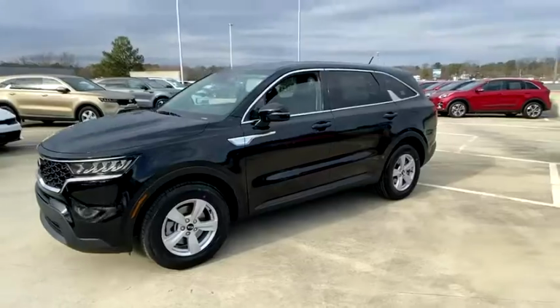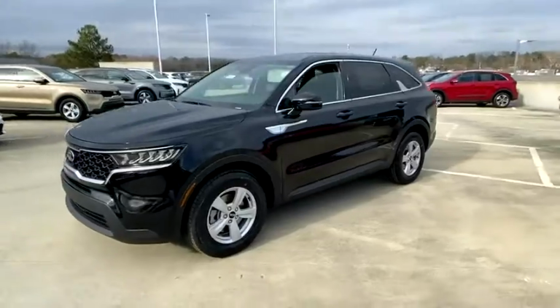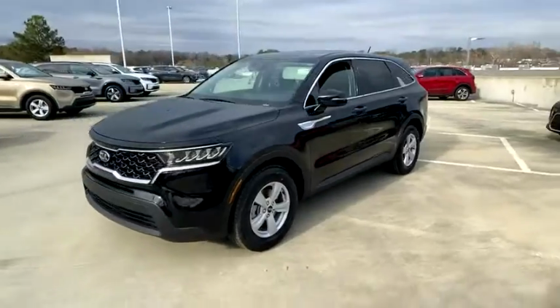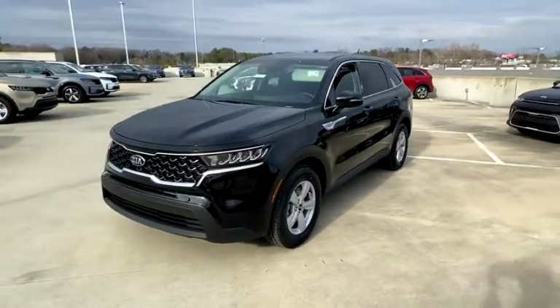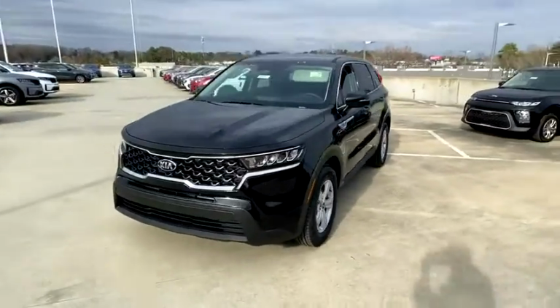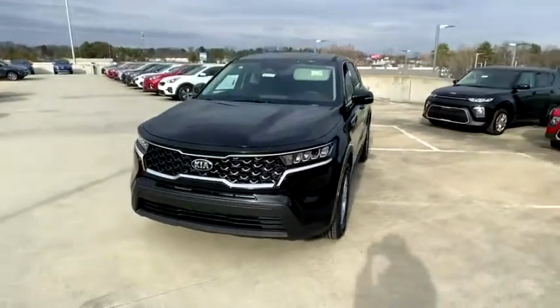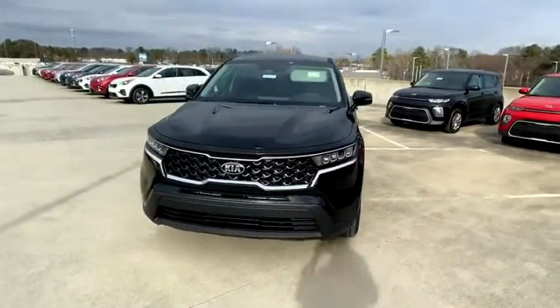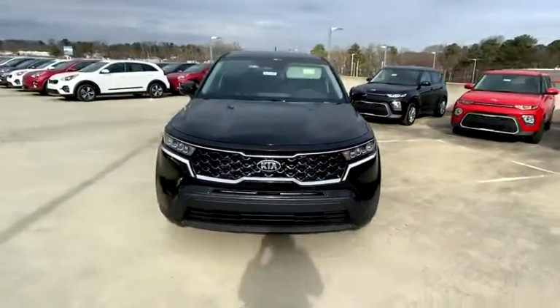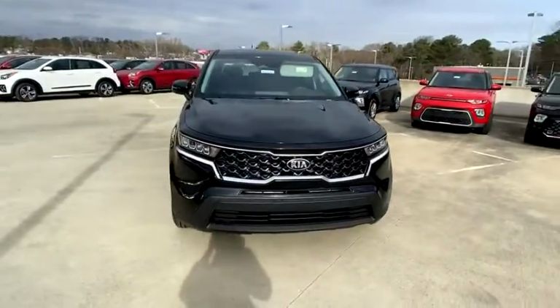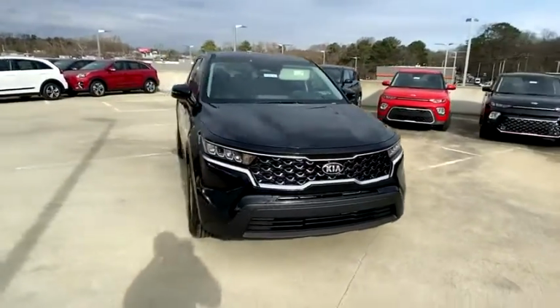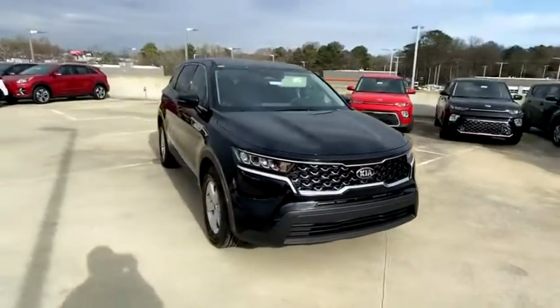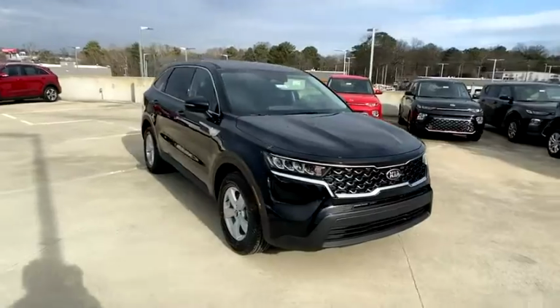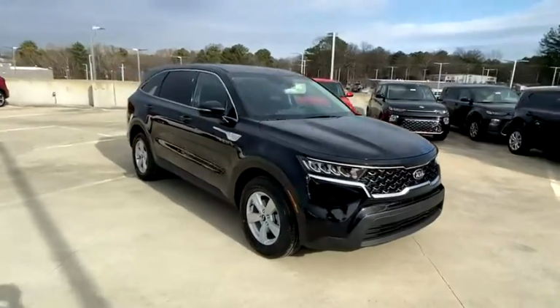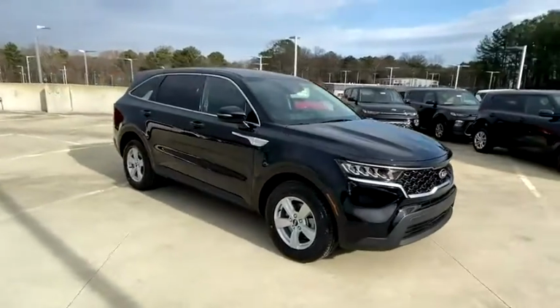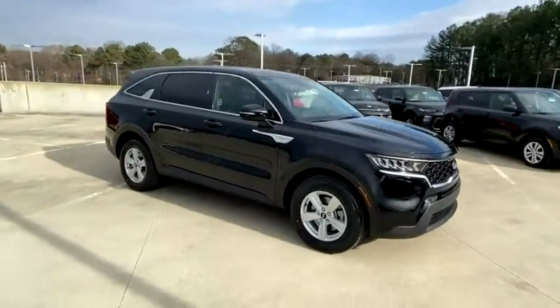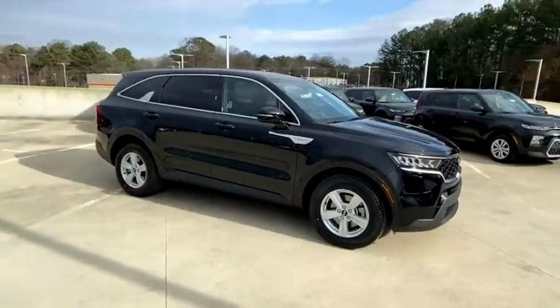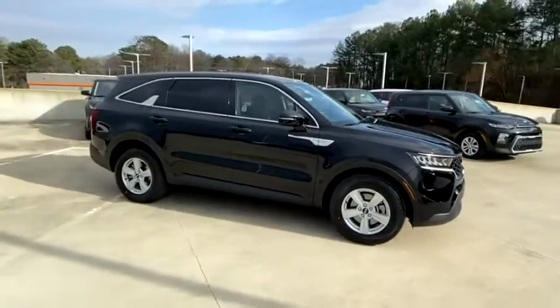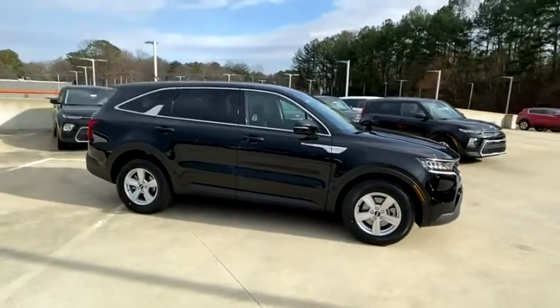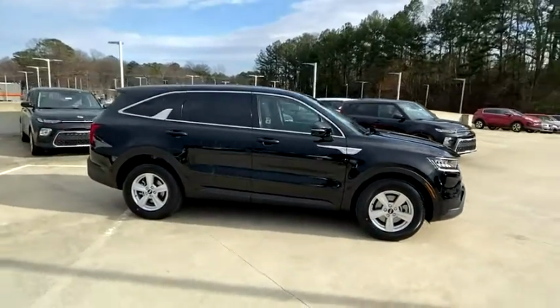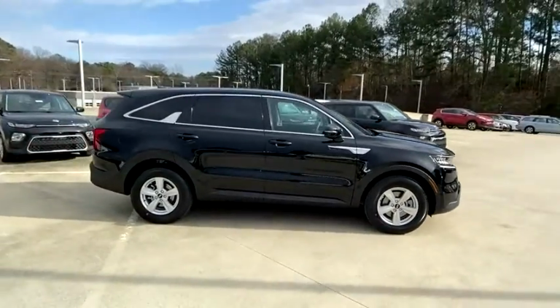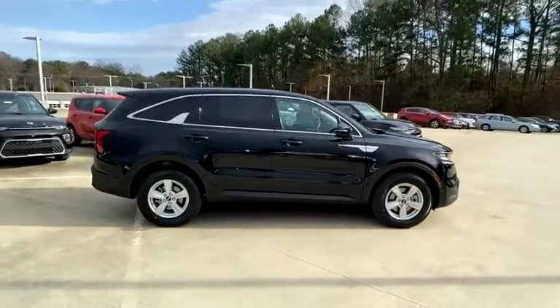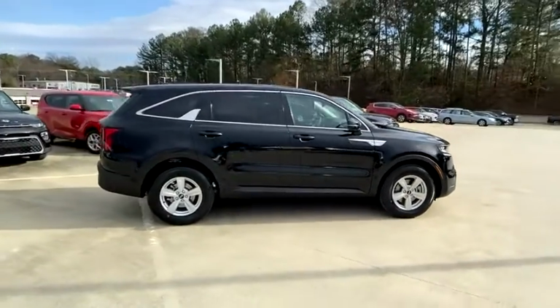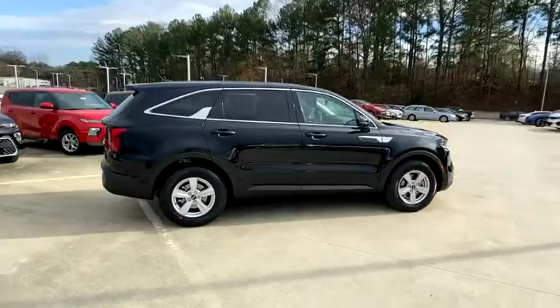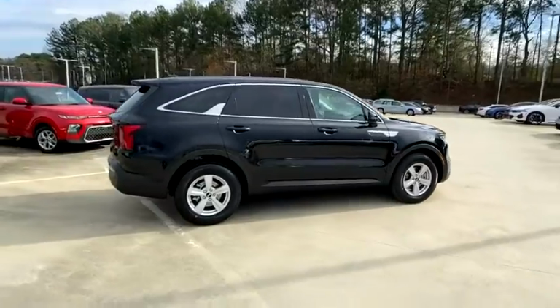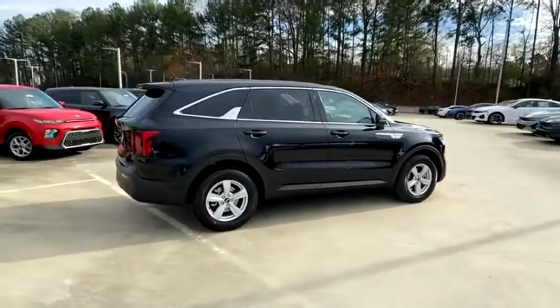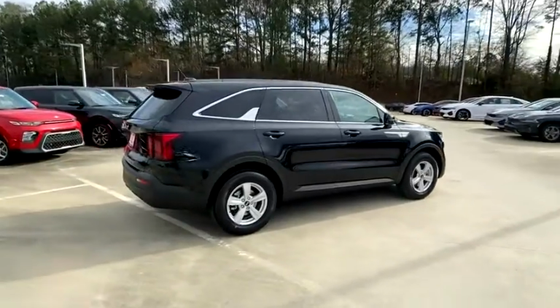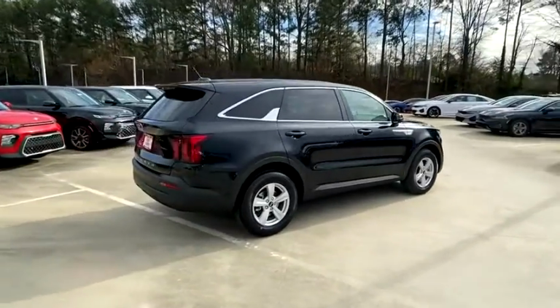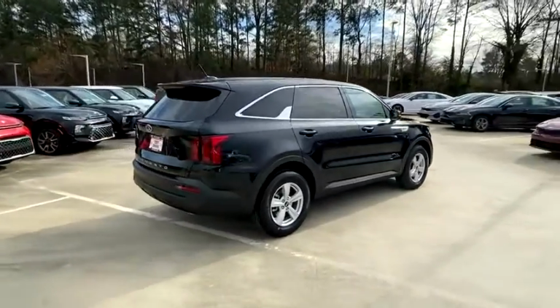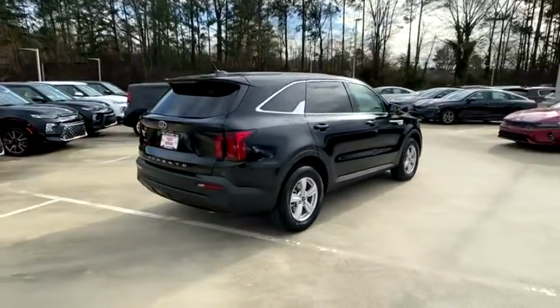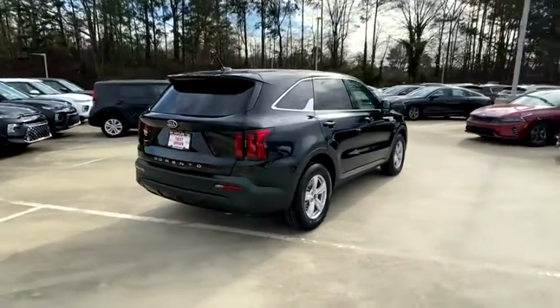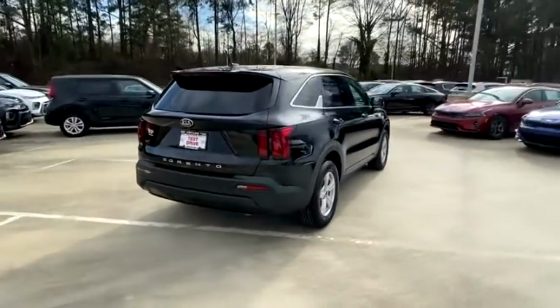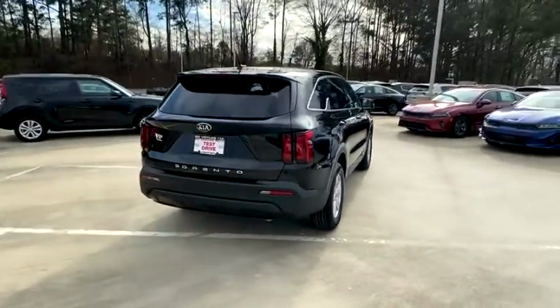Take a ride in the 2021 Kia Sorento. The Kia Sorento is a comfortable riding, powerful compact SUV loaded with impressive standard features. Take one look at its stylish, sleek design and you'll want to cross over to a Sorento.